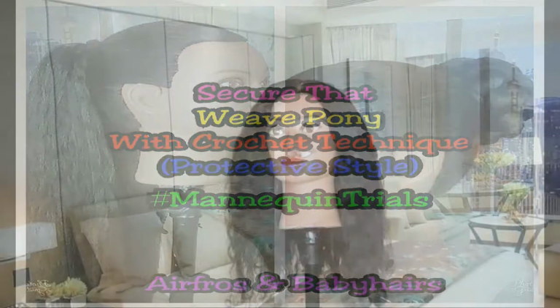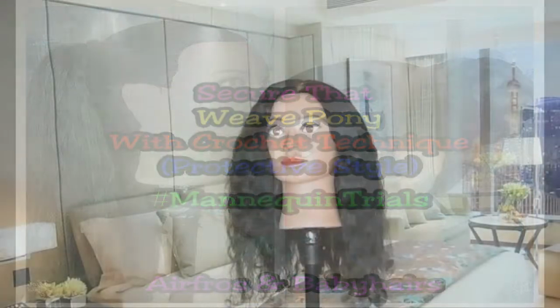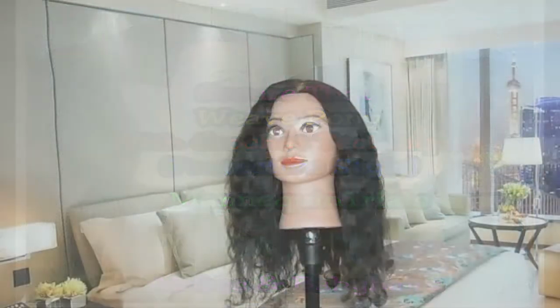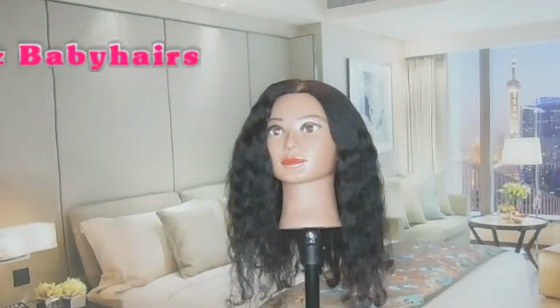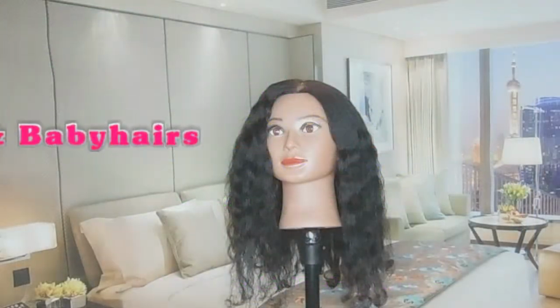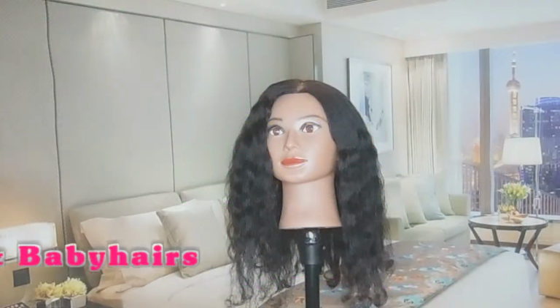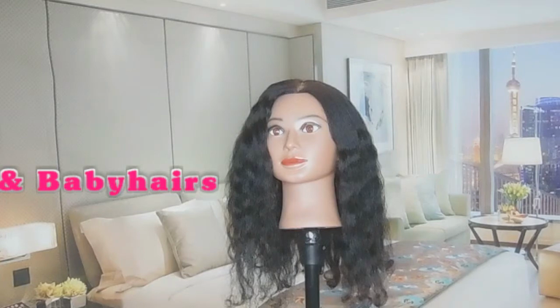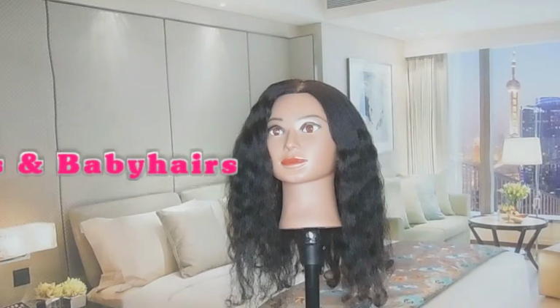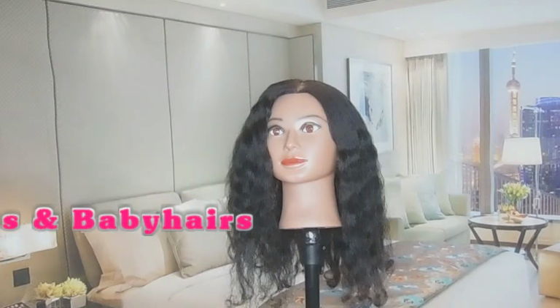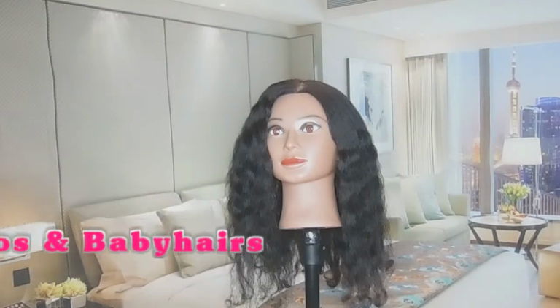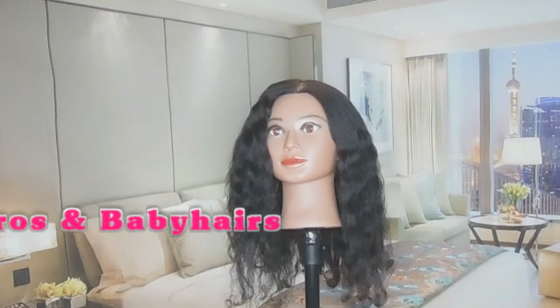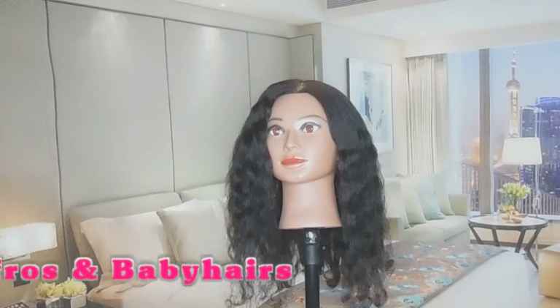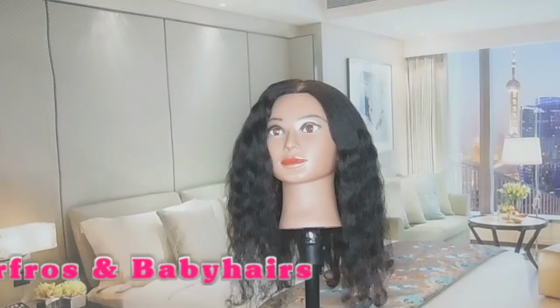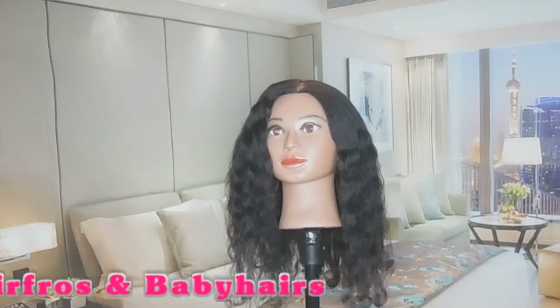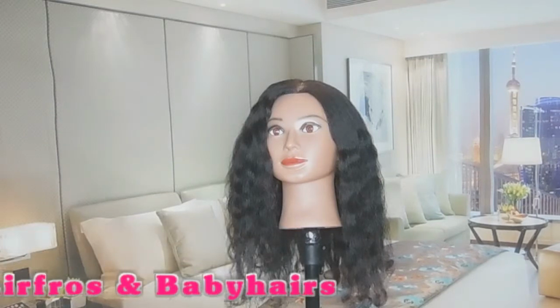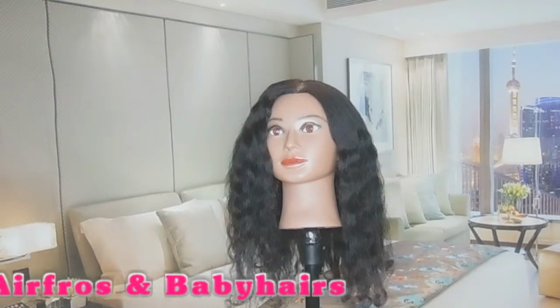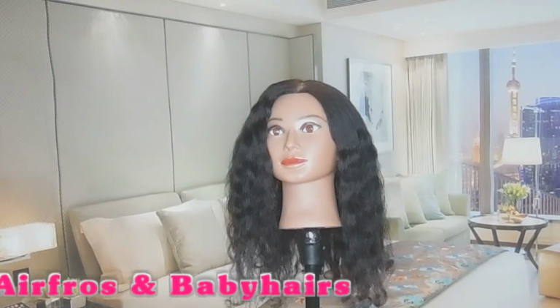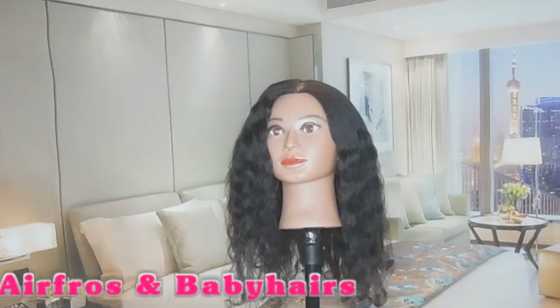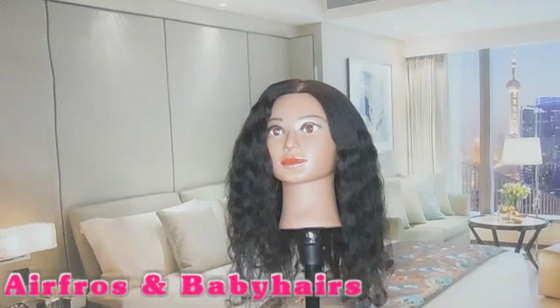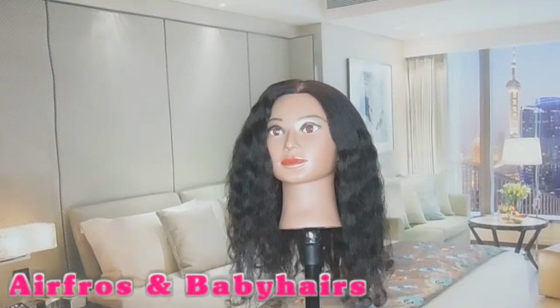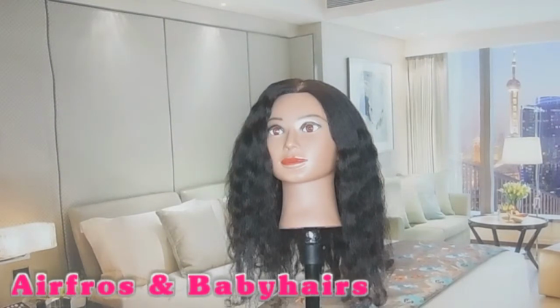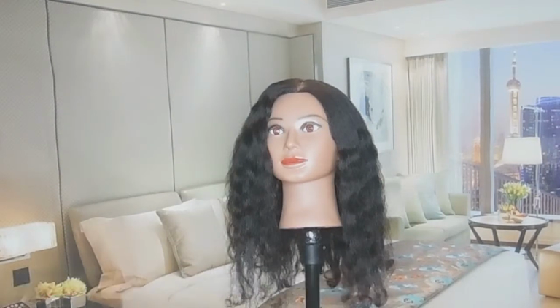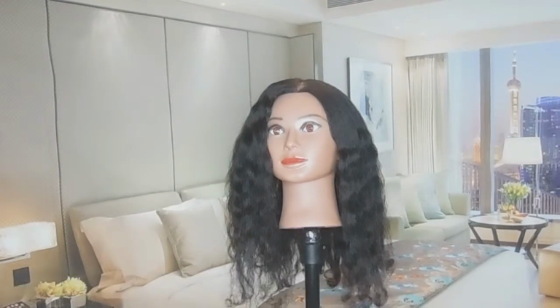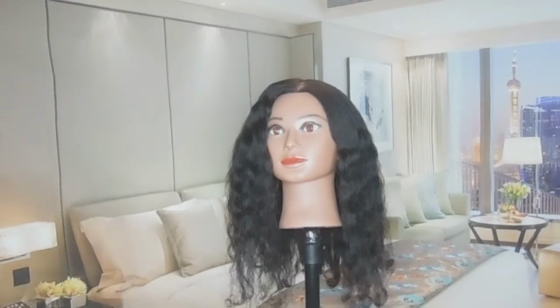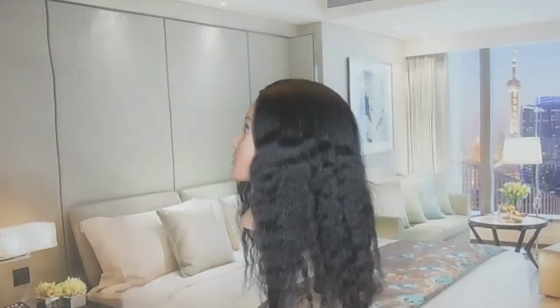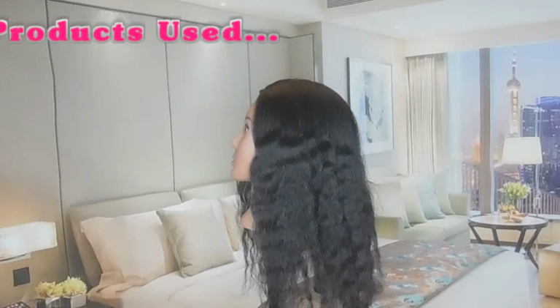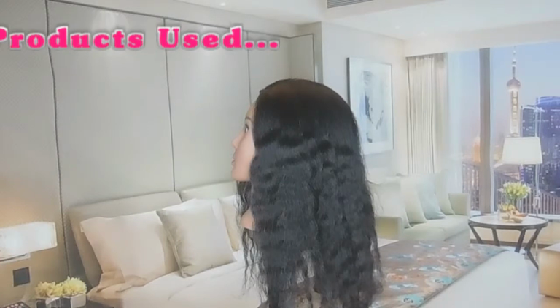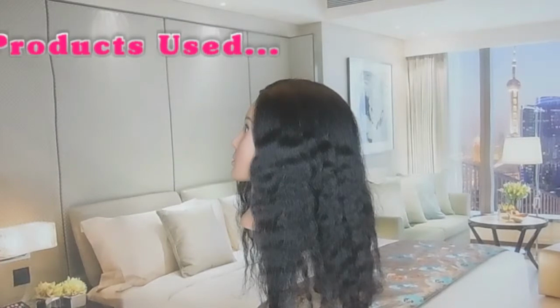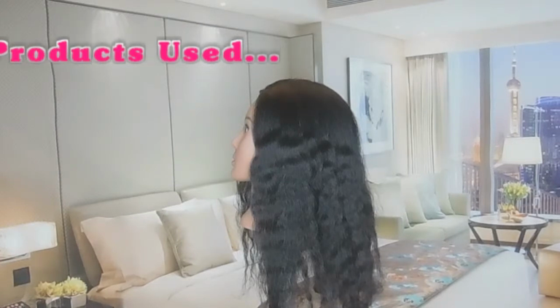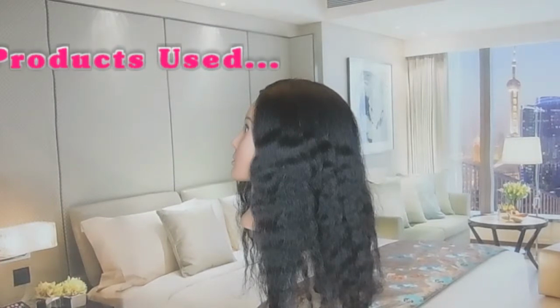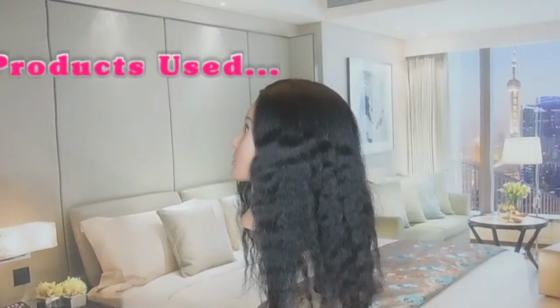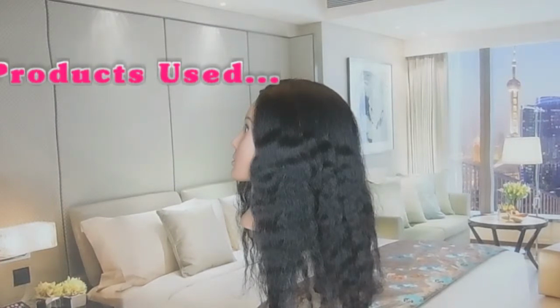Hey guys, welcome back to Afros and Baby Hairs. Today I'm going to be showing you how to secure a weave ponytail using a crocheting technique.